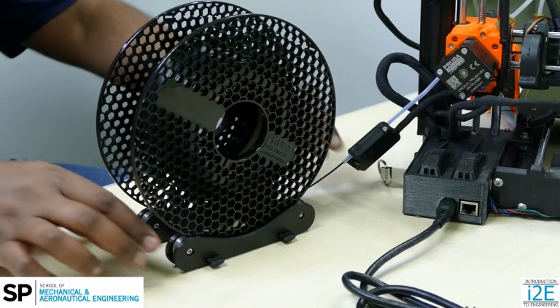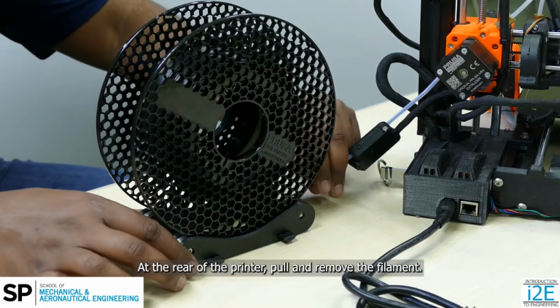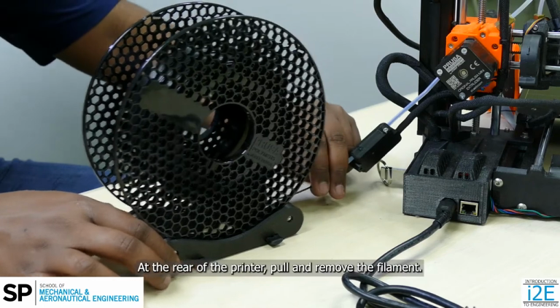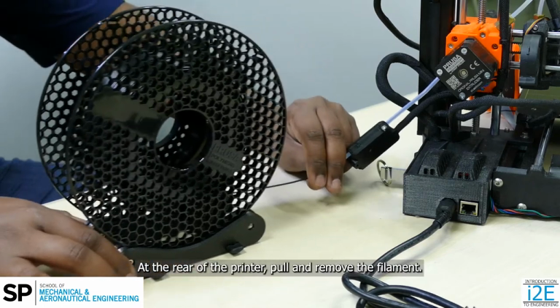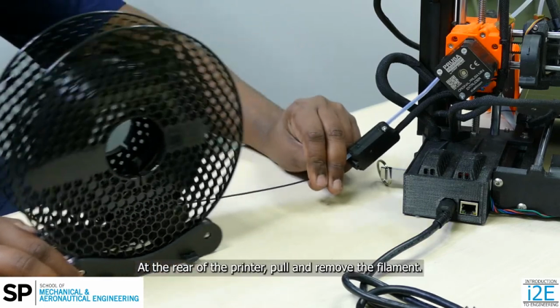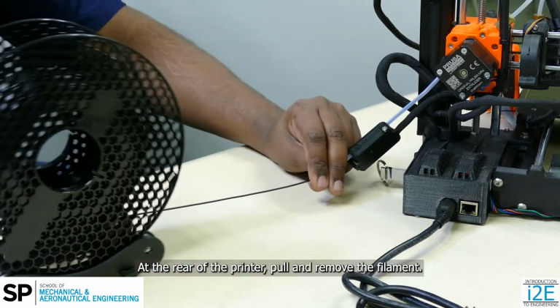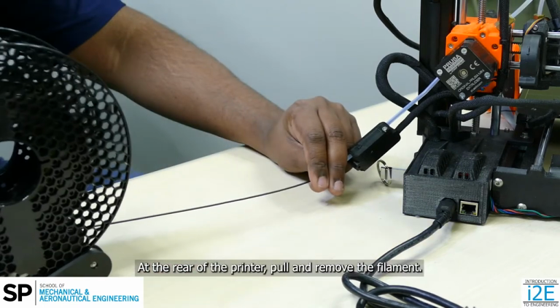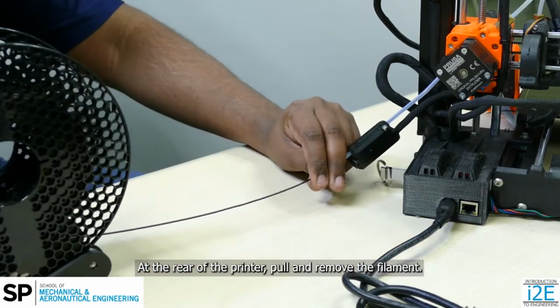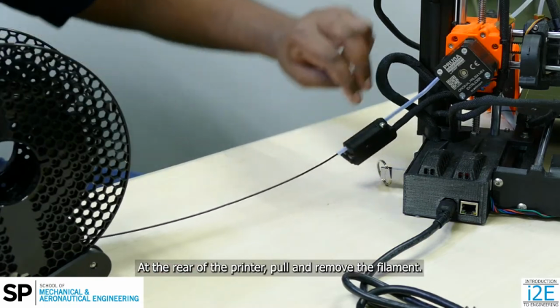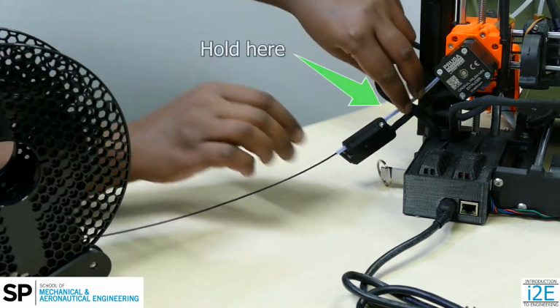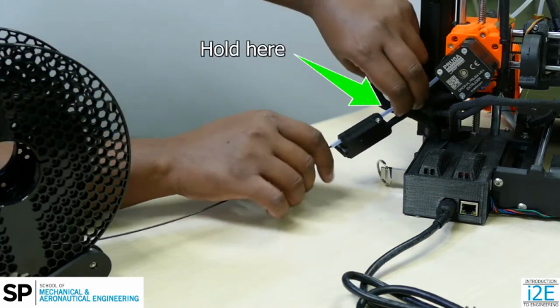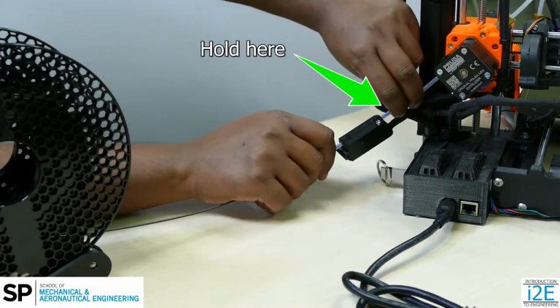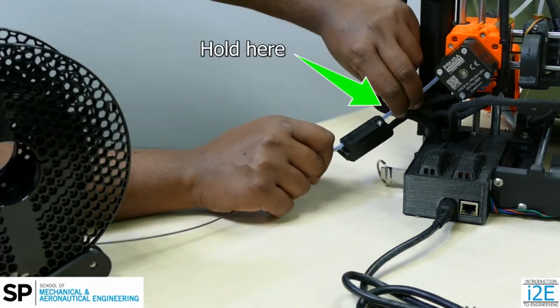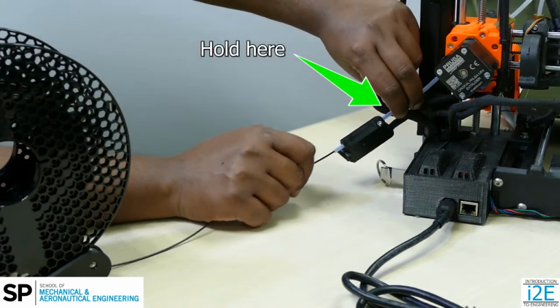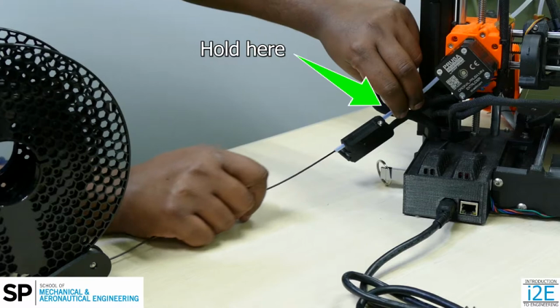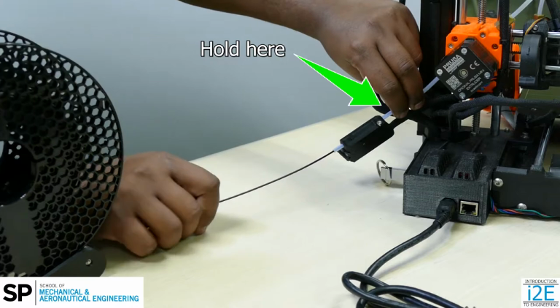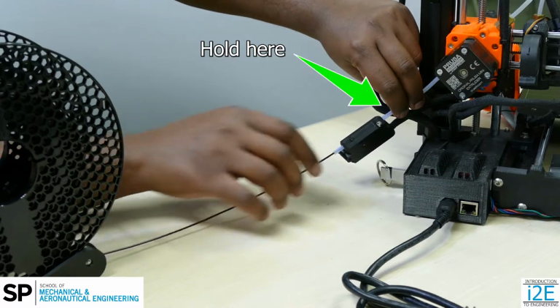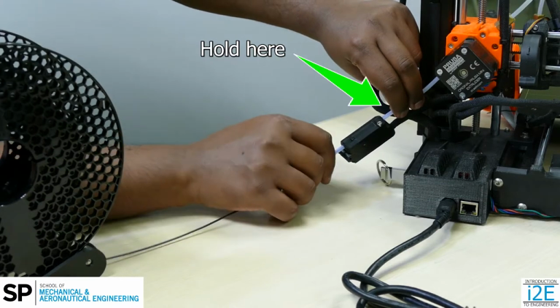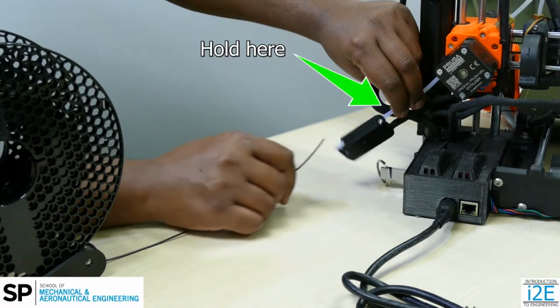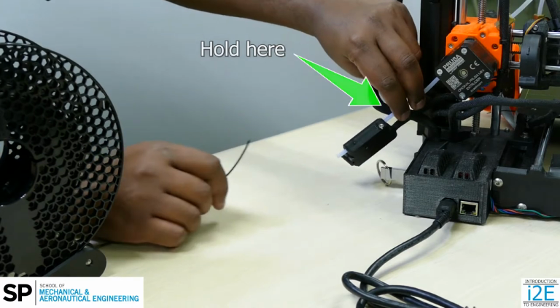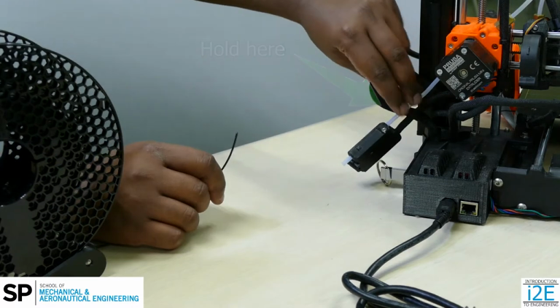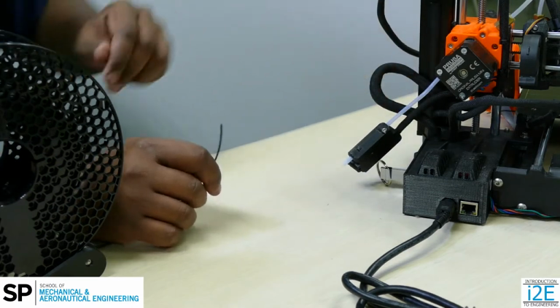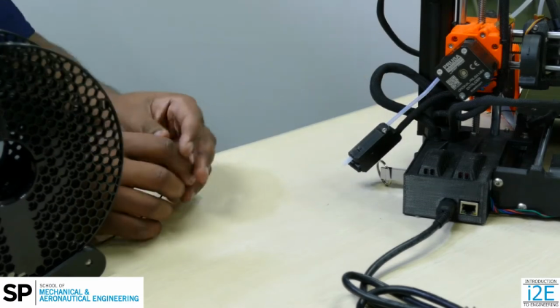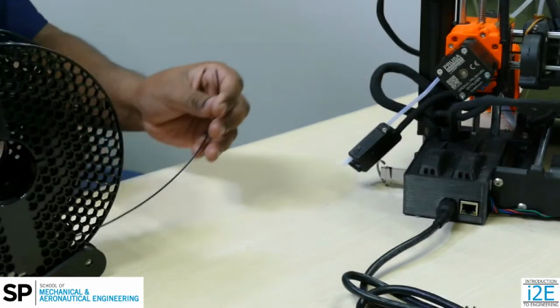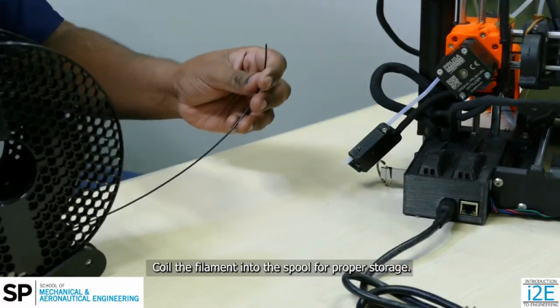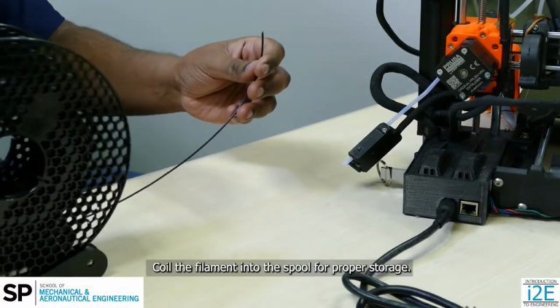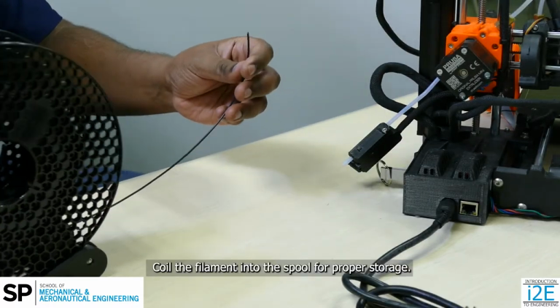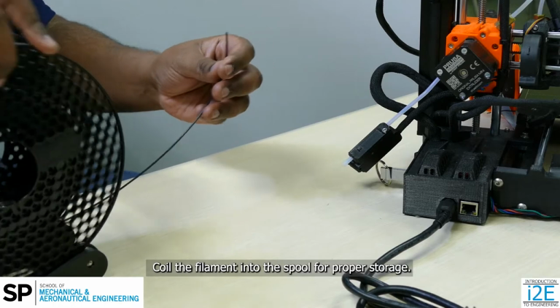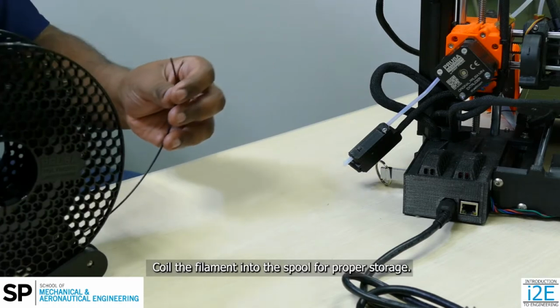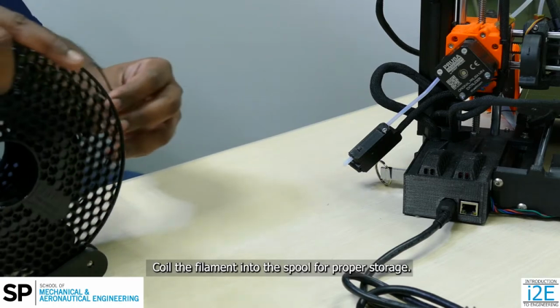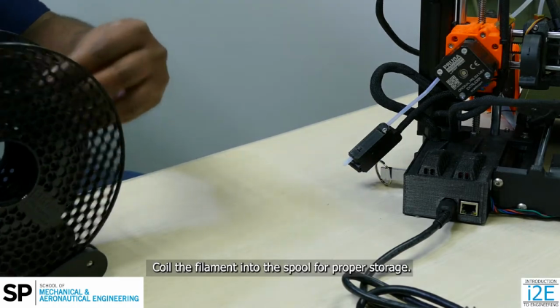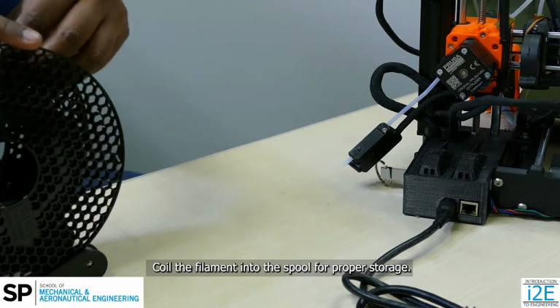At the rear of the printer, pull and remove the filament. Coil the filament into the spool for proper storage.